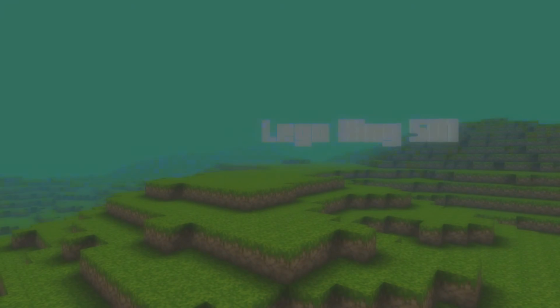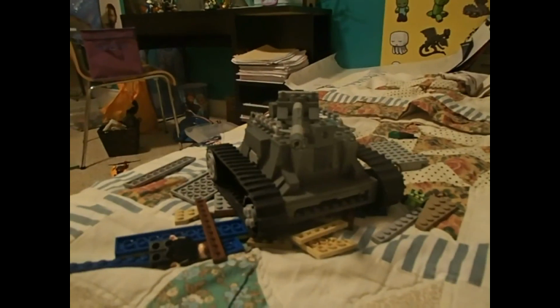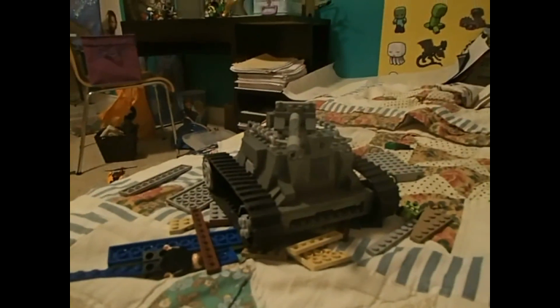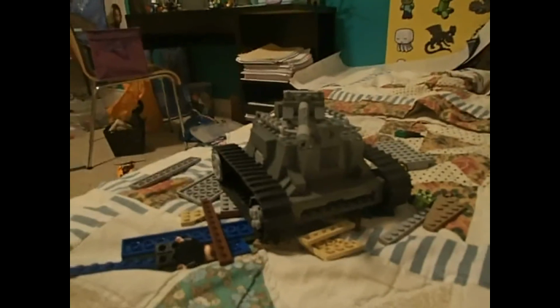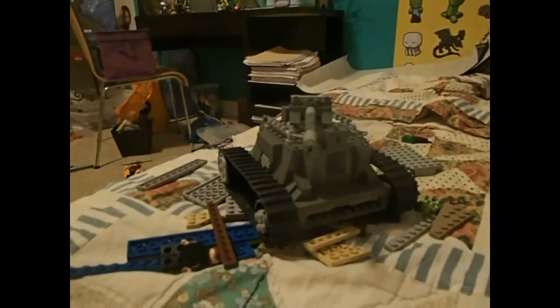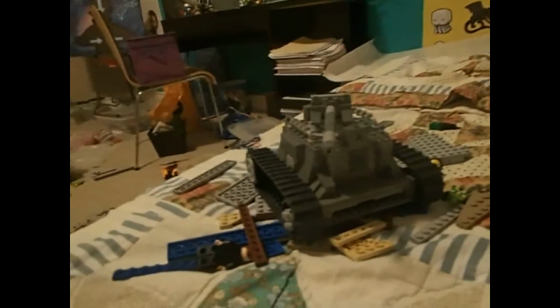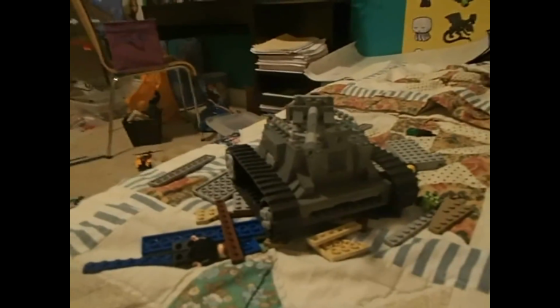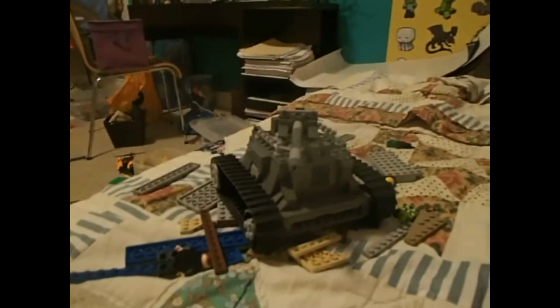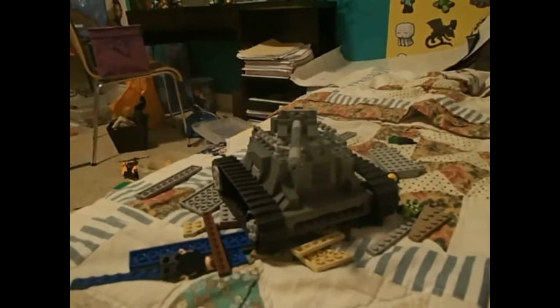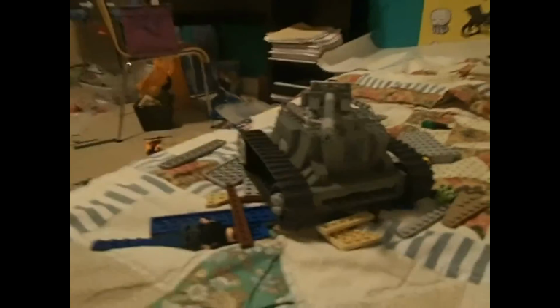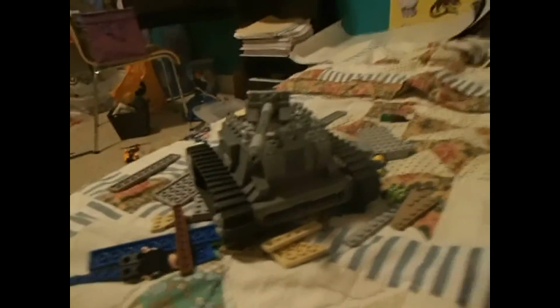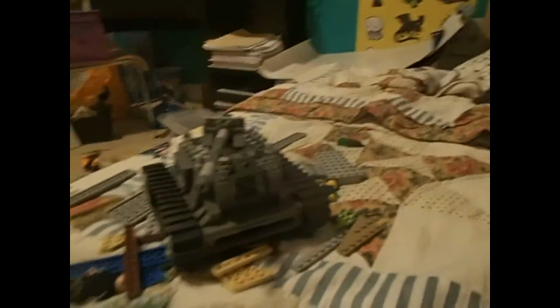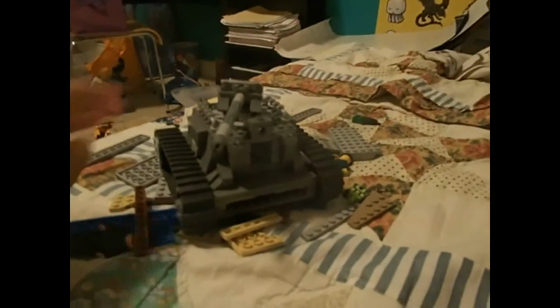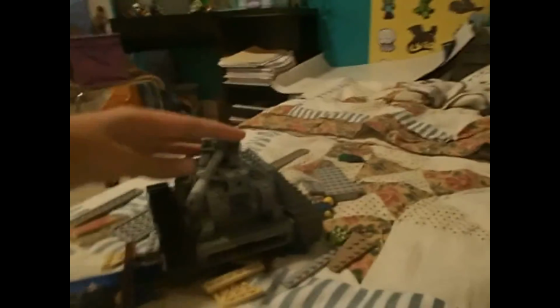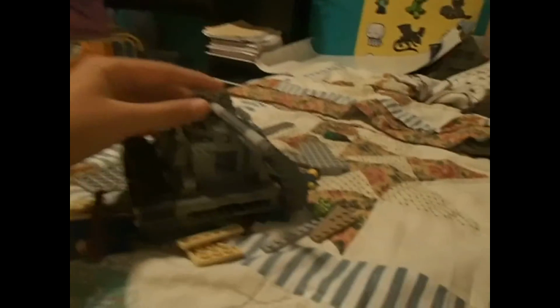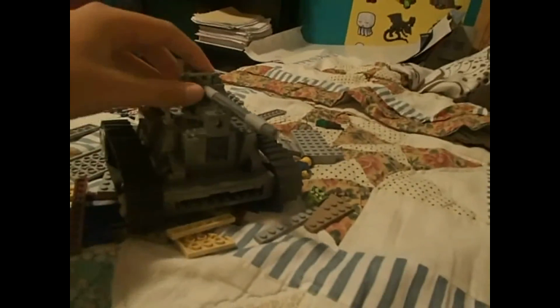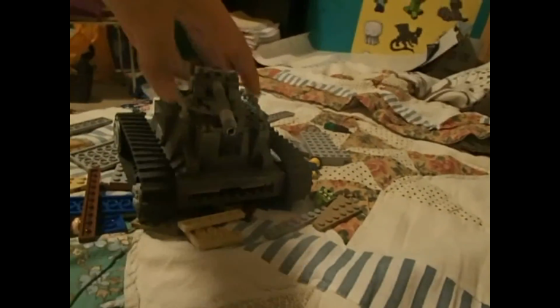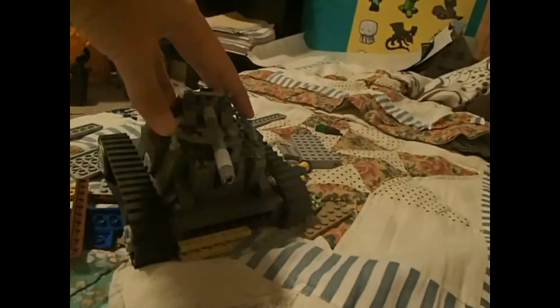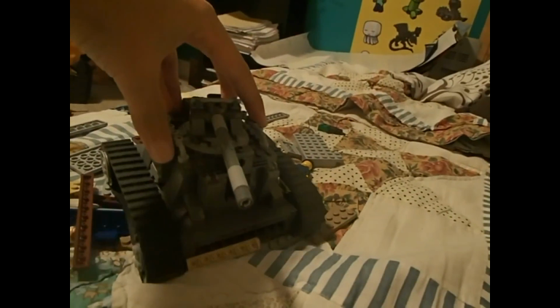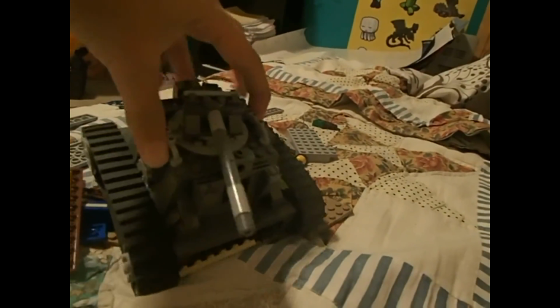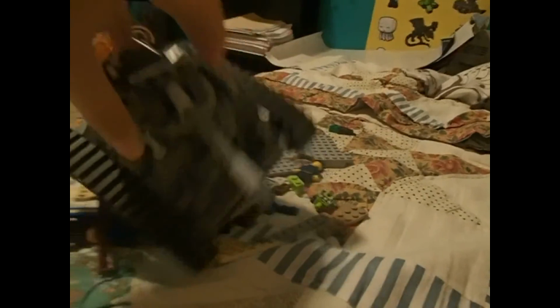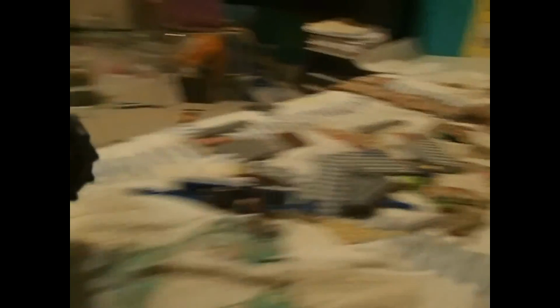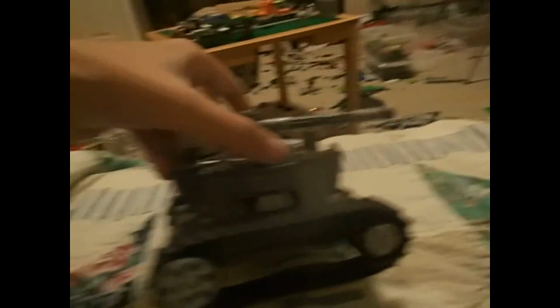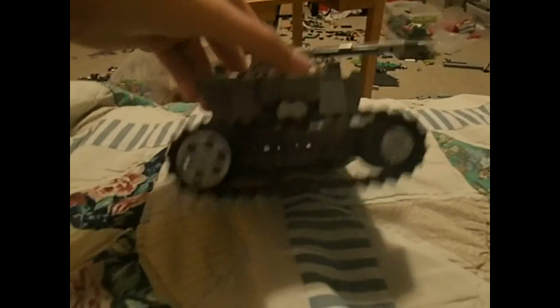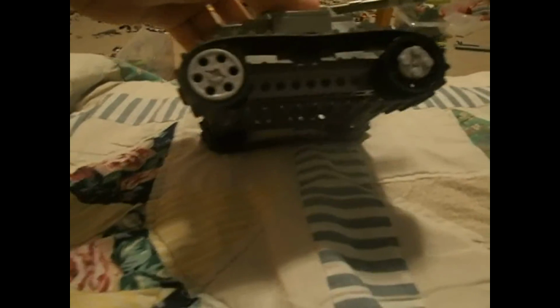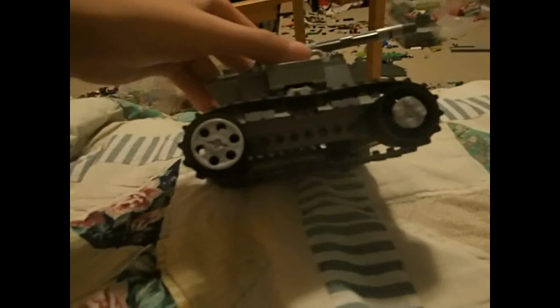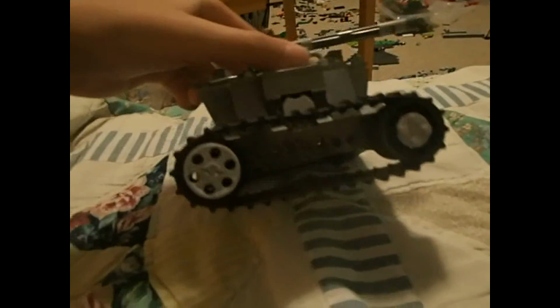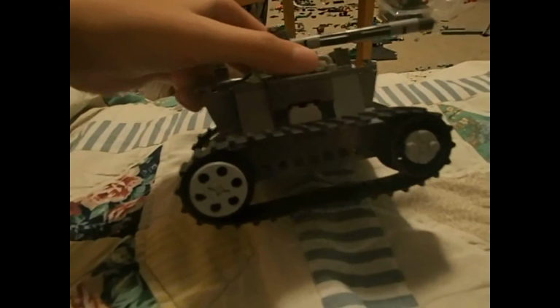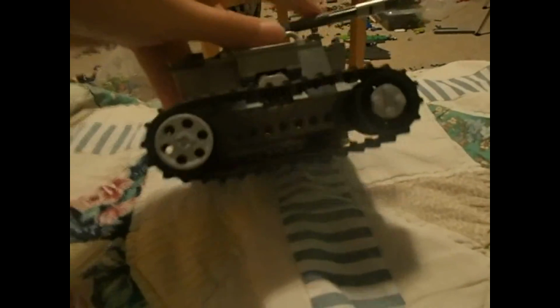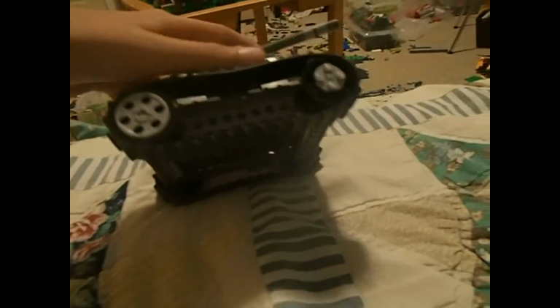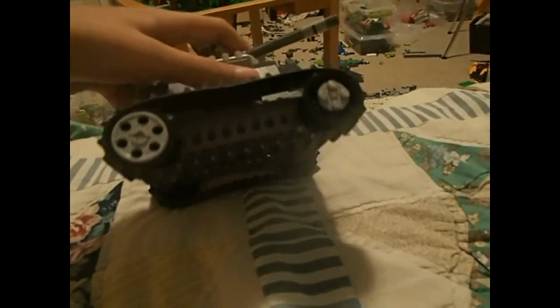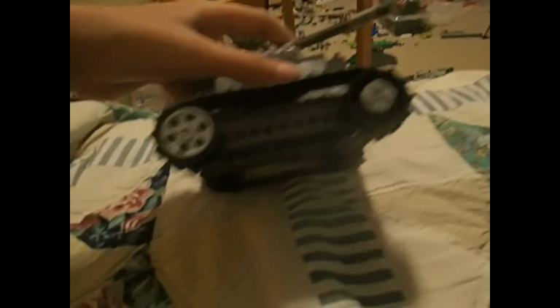Welcome back to another King 501 video. Today I'll be showing you my tank — it's a very cool, well, not that cool actually, but it's very good. So let's get started. On each side of the wheels we have this big one and that small one.